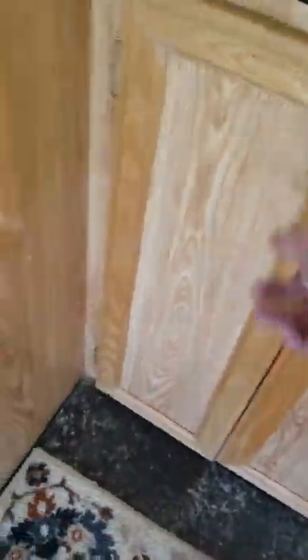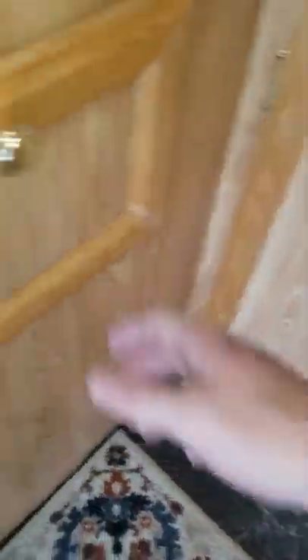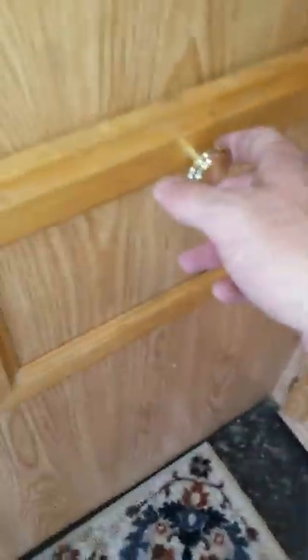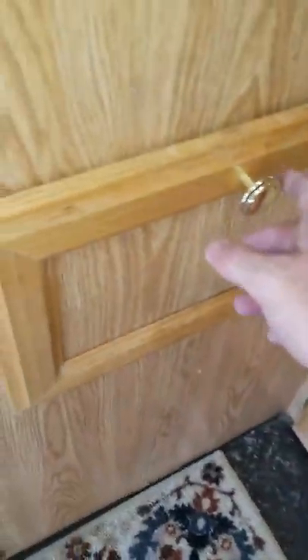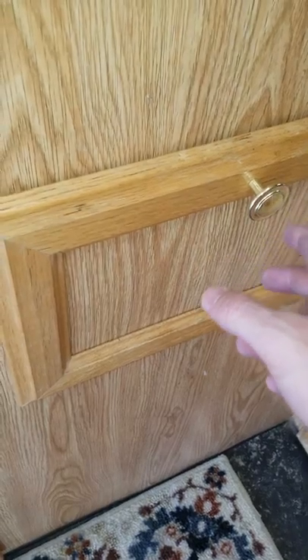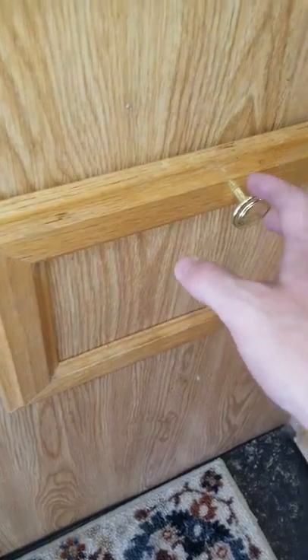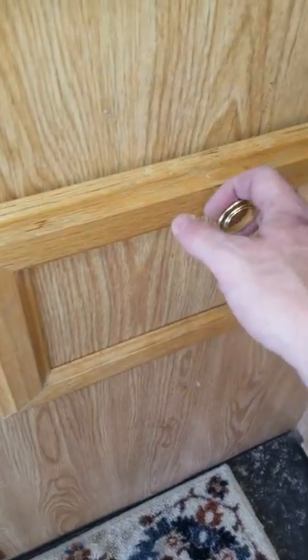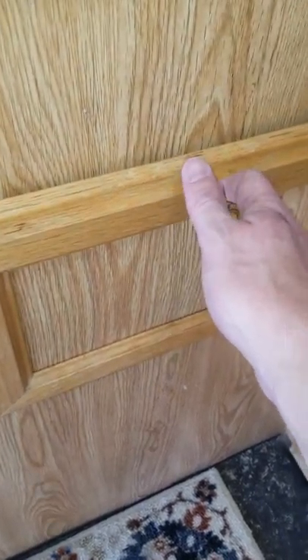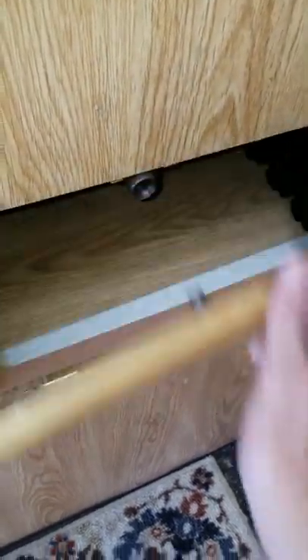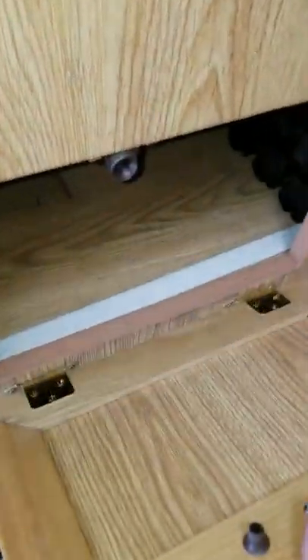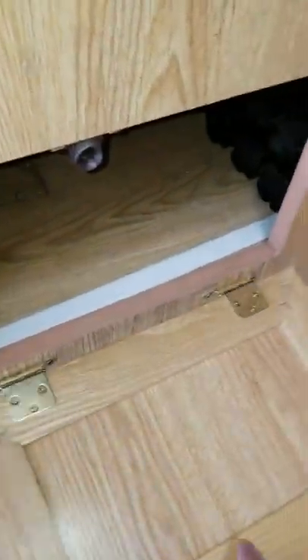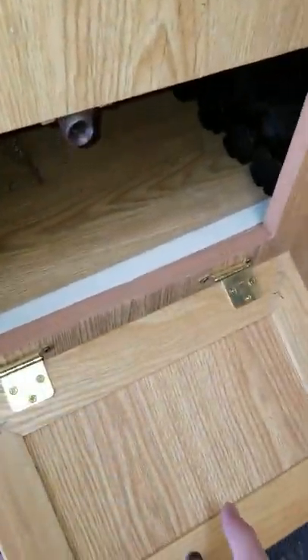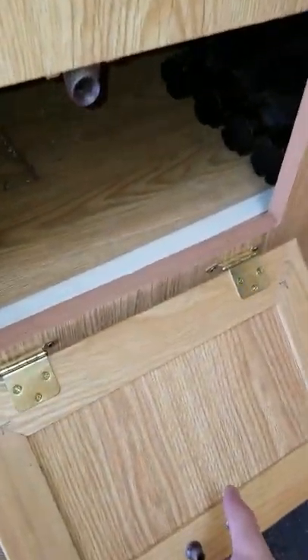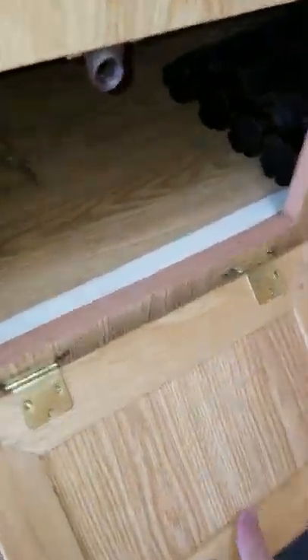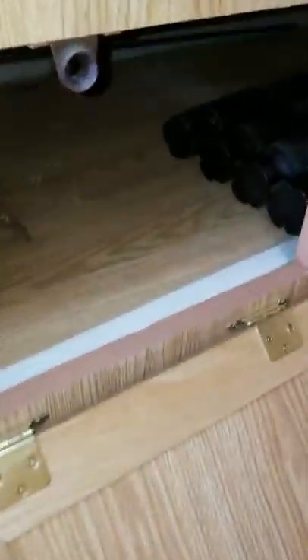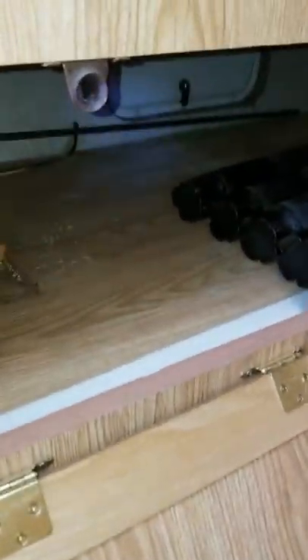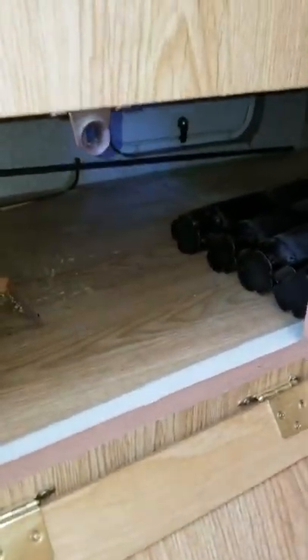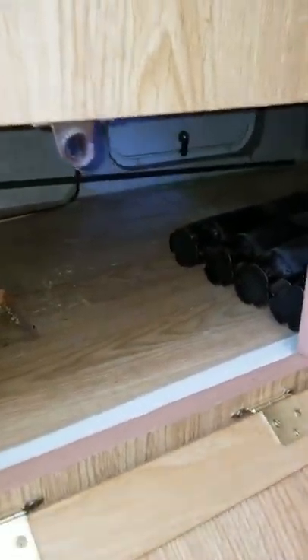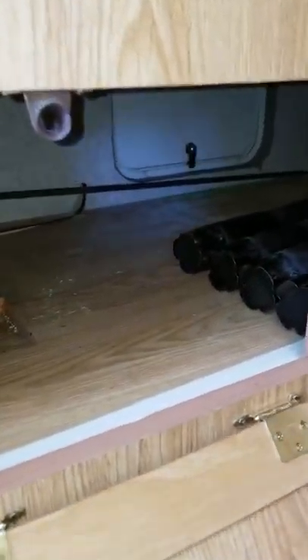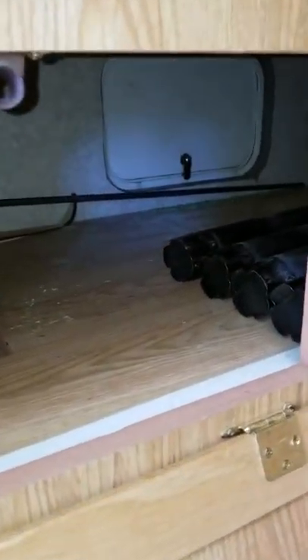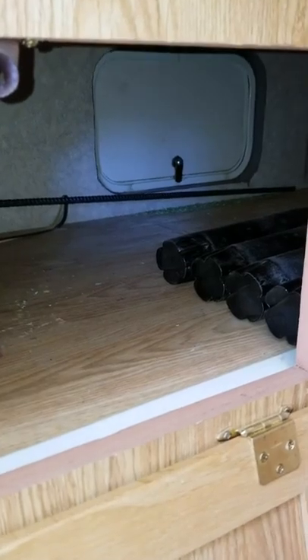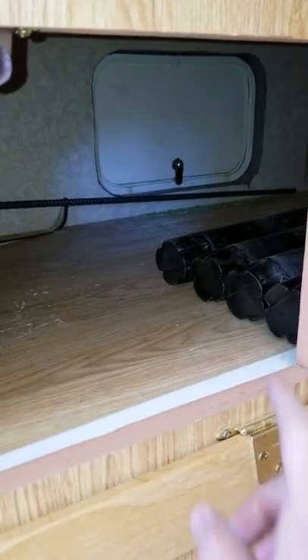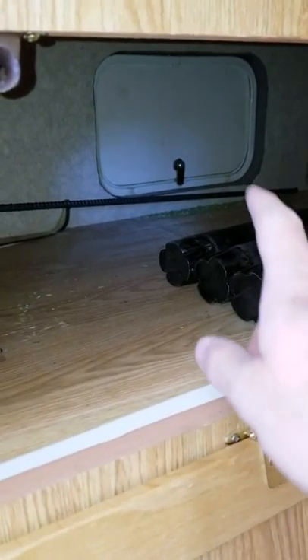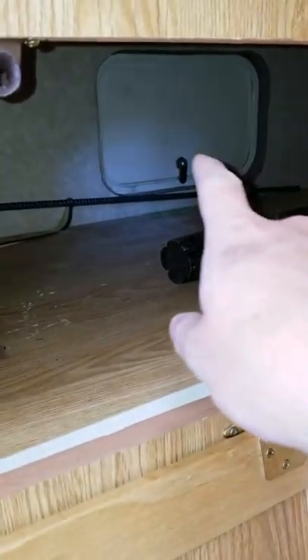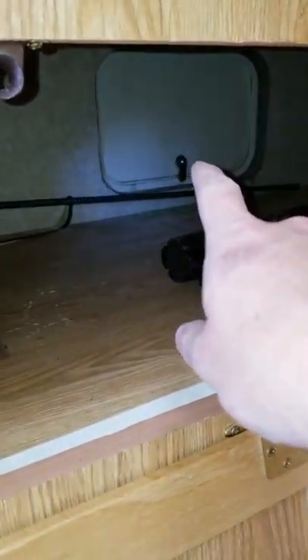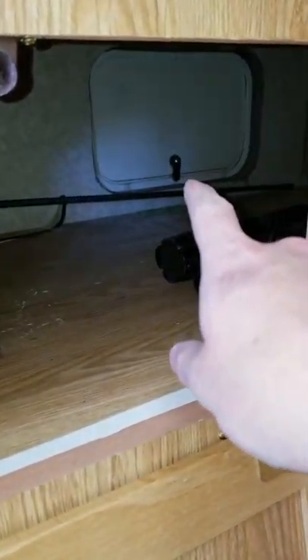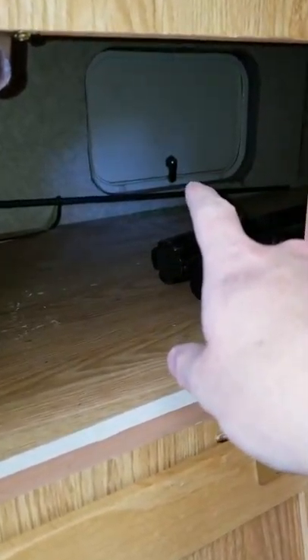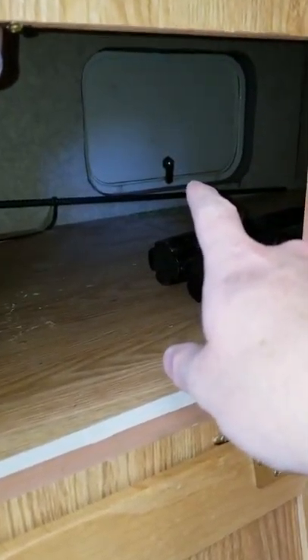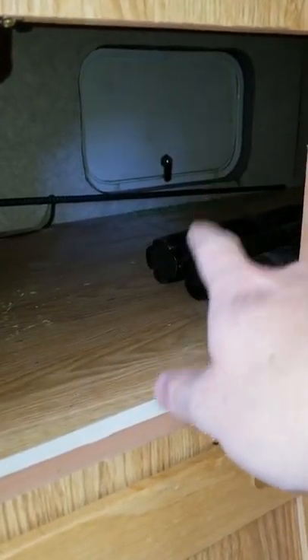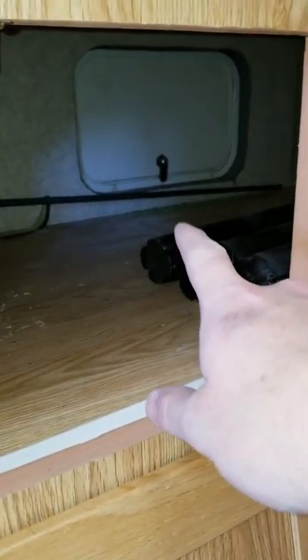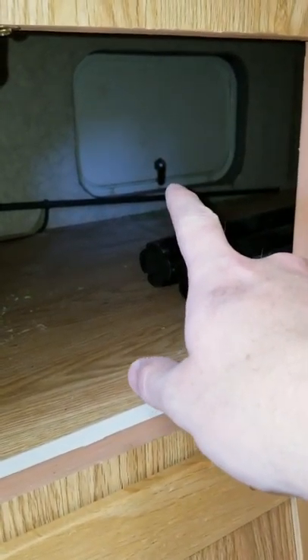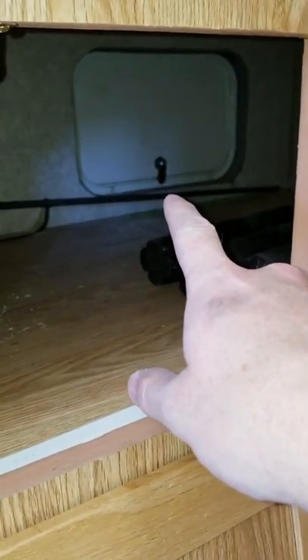Under here is some storage — this is kind of a unique one. This storage actually goes out to the outside as well, so if you have something you want to access from the outside, there's a key on the outside where you can get into this storage.